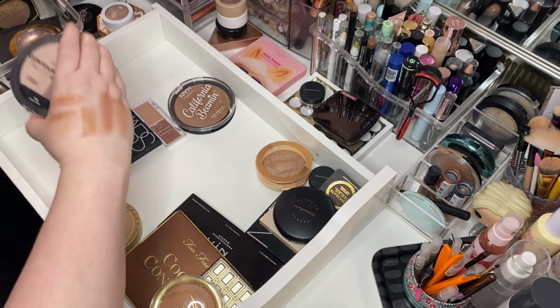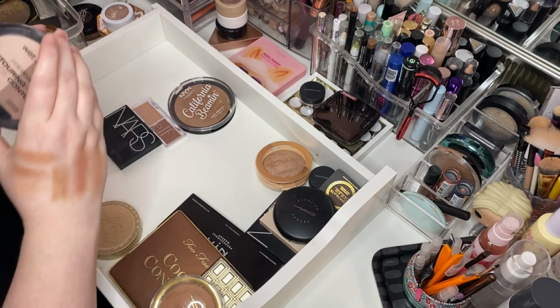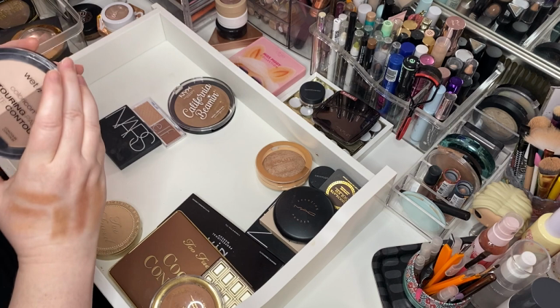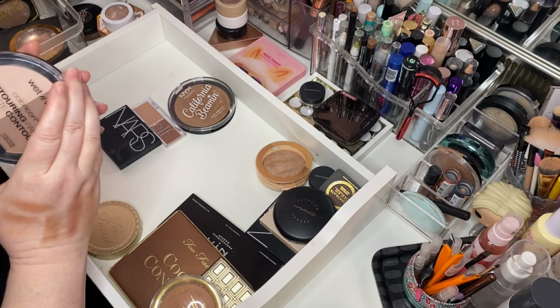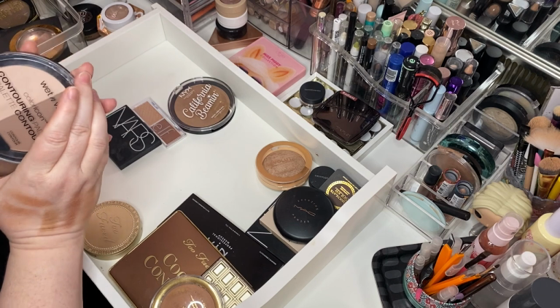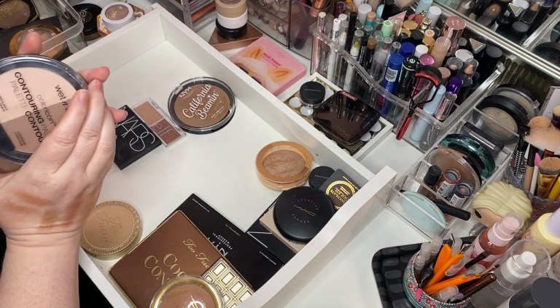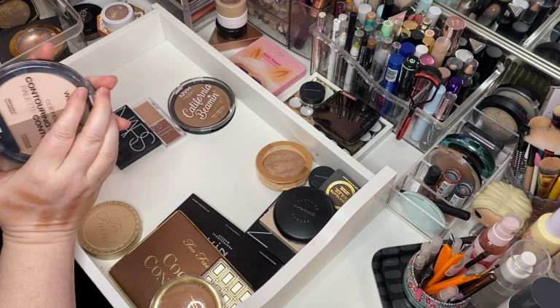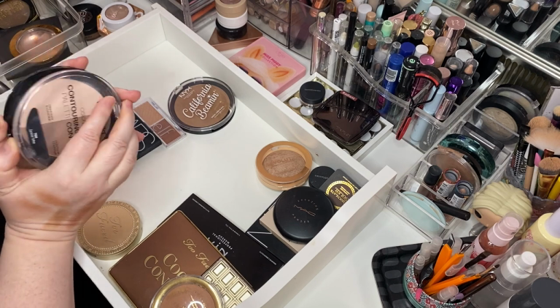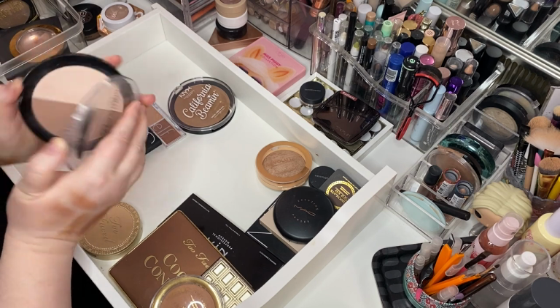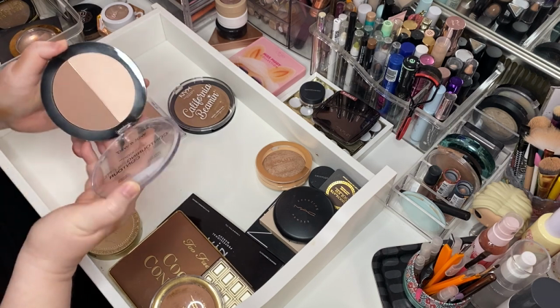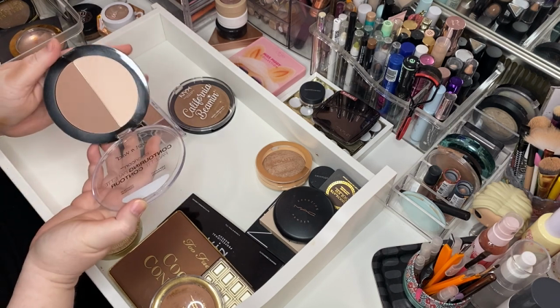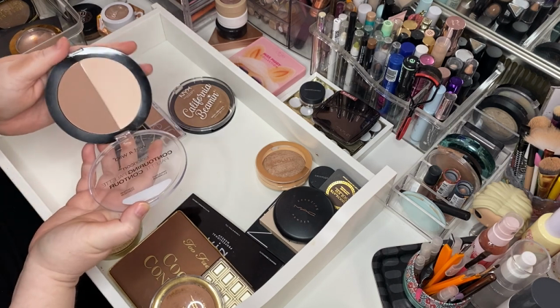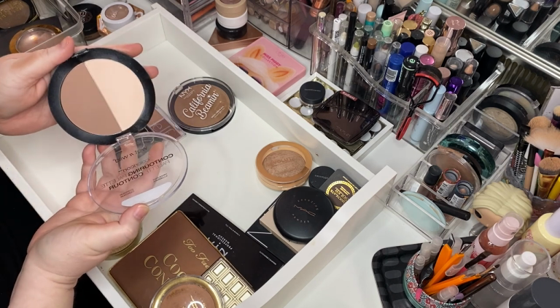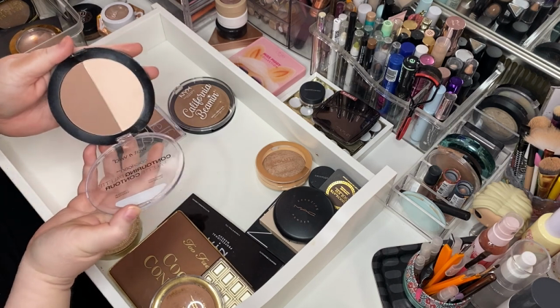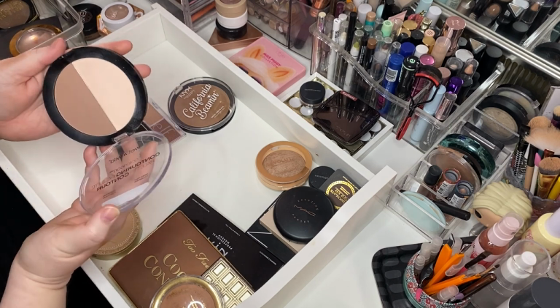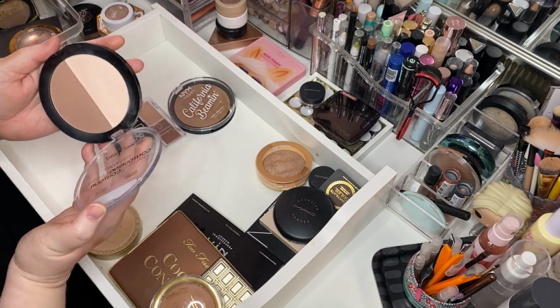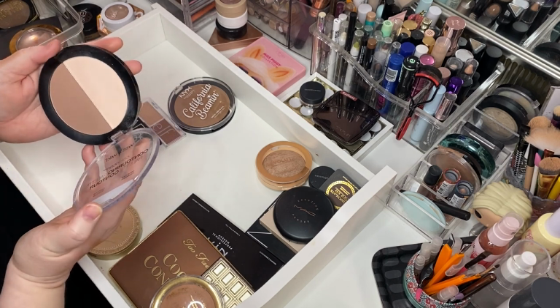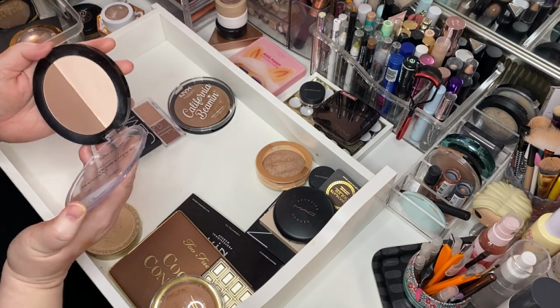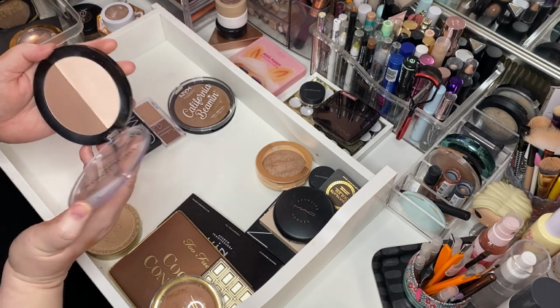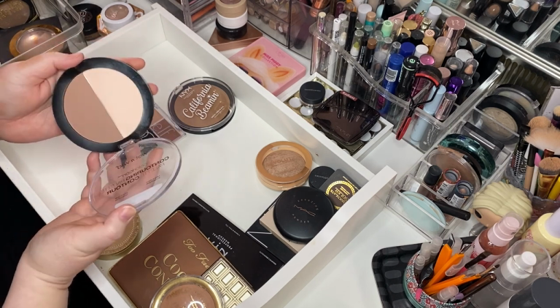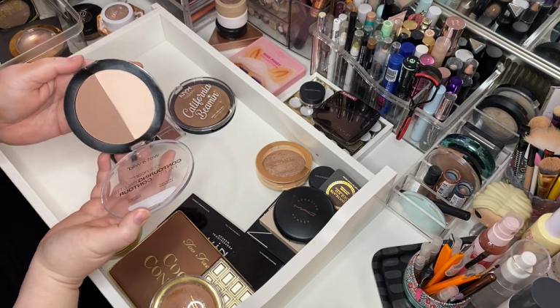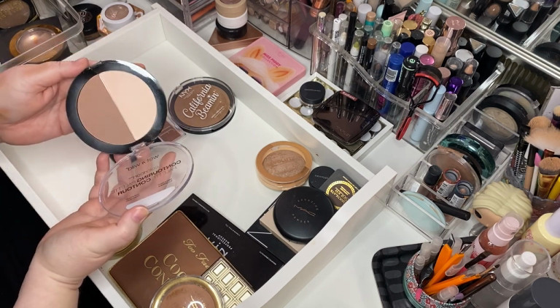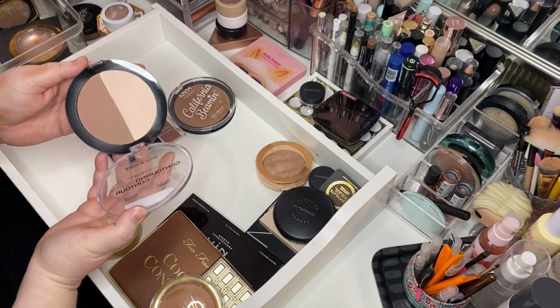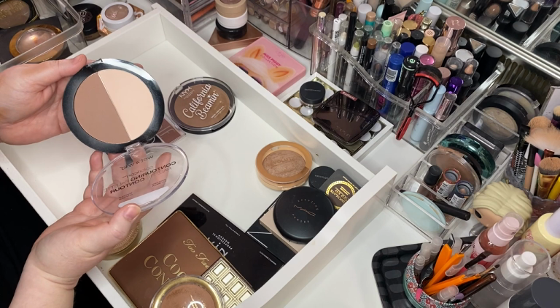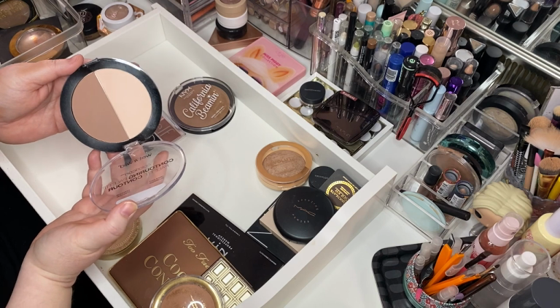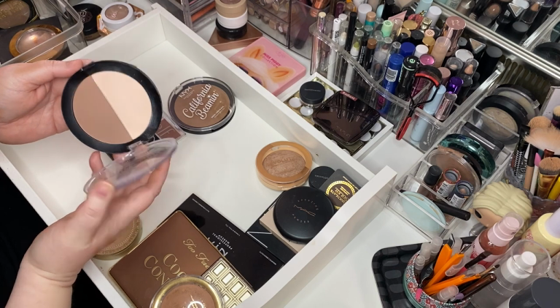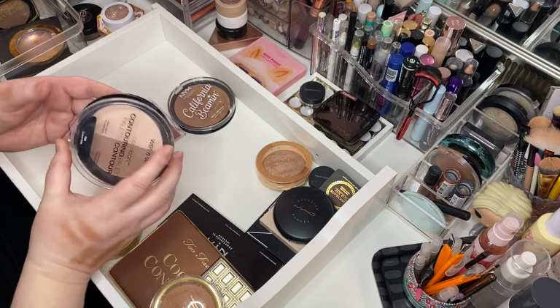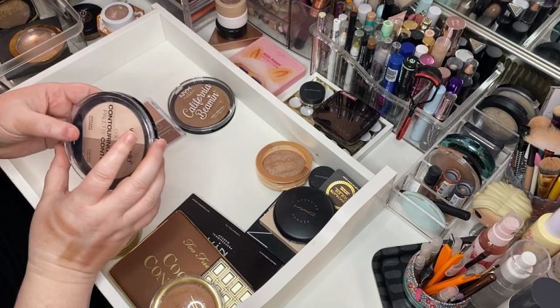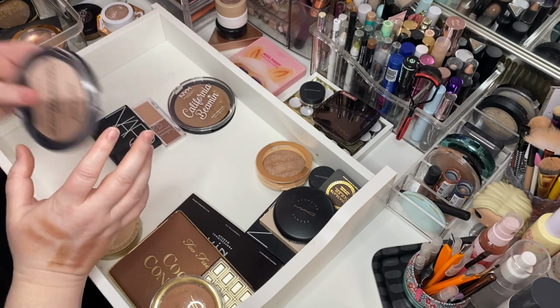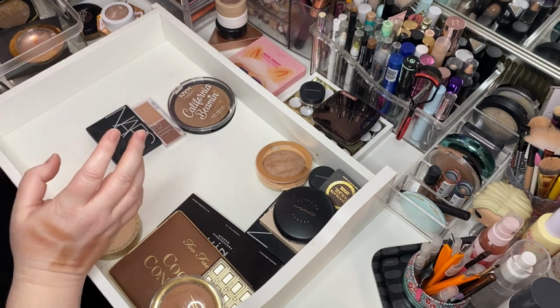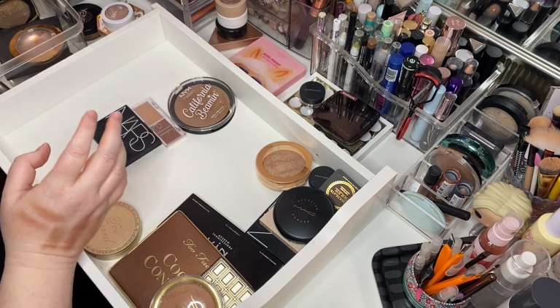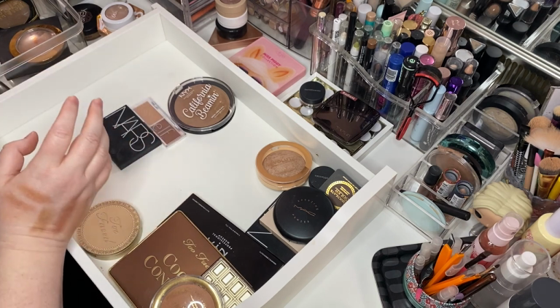Wet n' Wild Color Icon Contouring Powder in Caramel Toffee. It is a really nice duo — really, really nice. I do want to keep that.